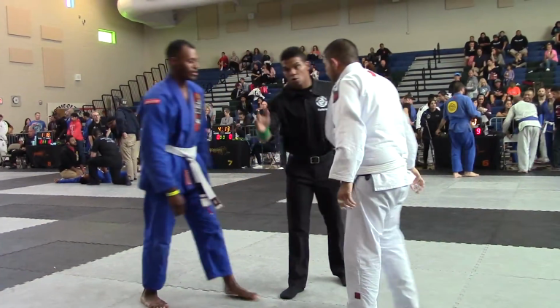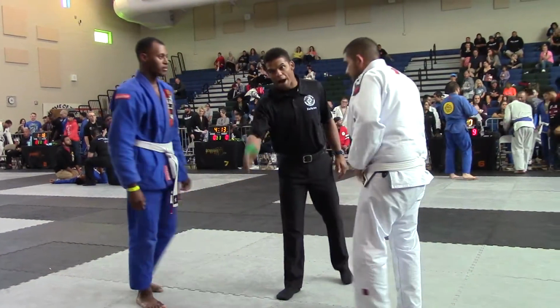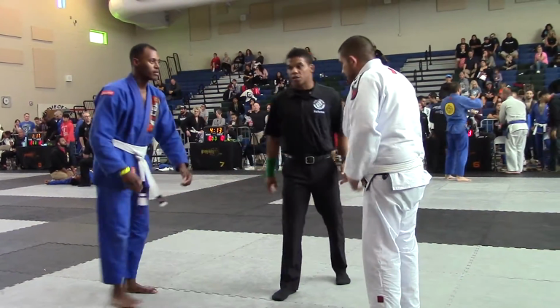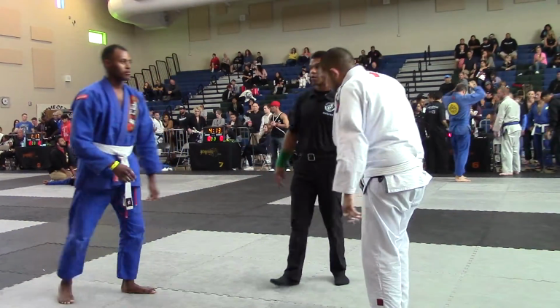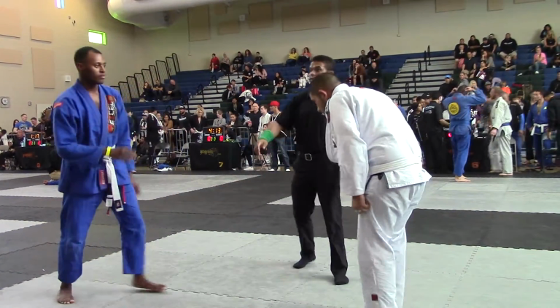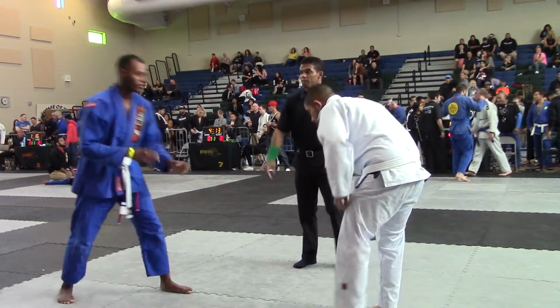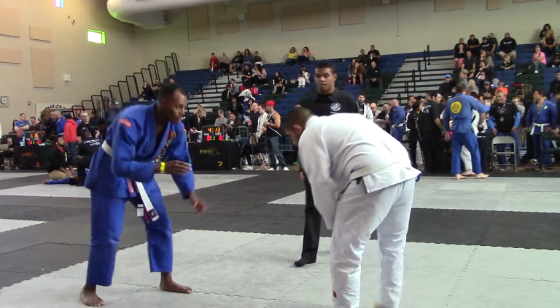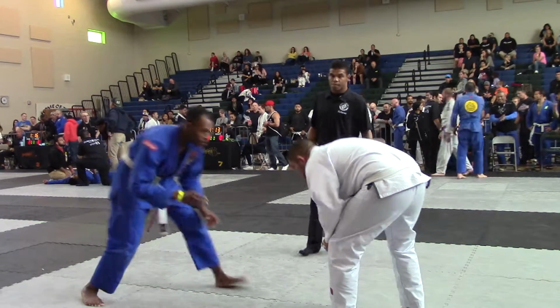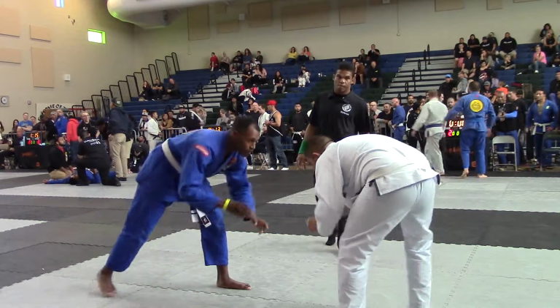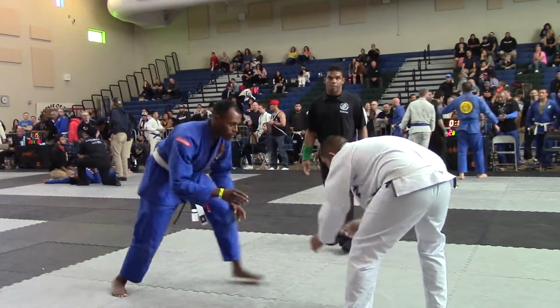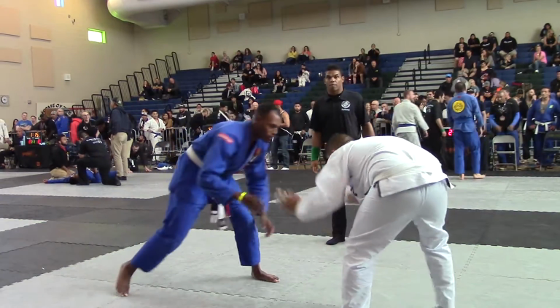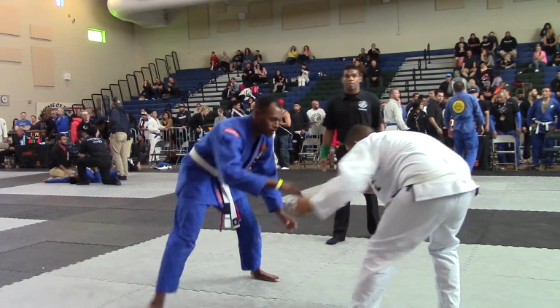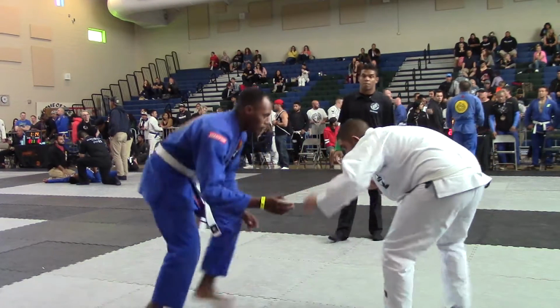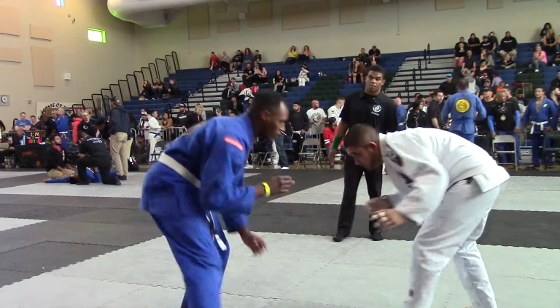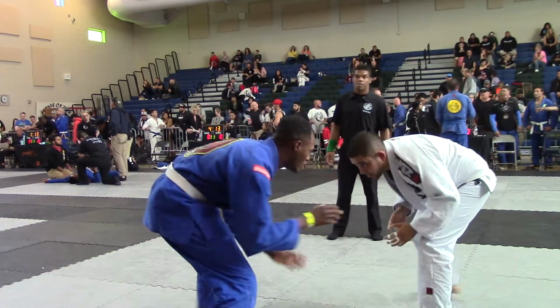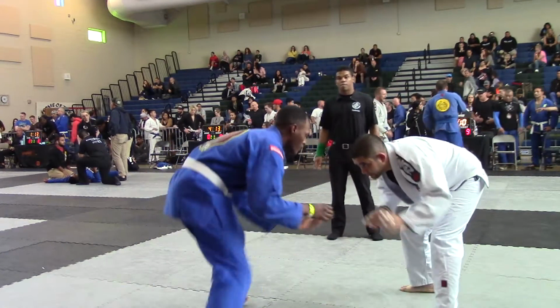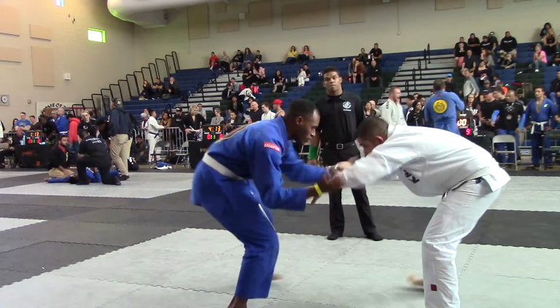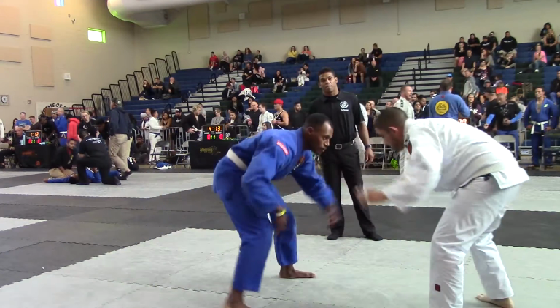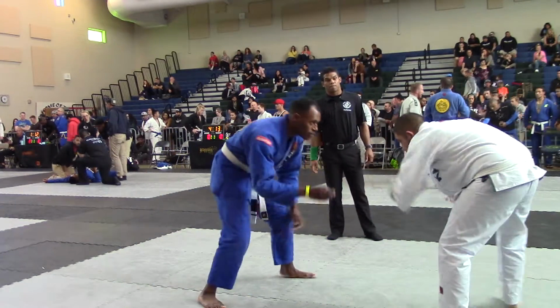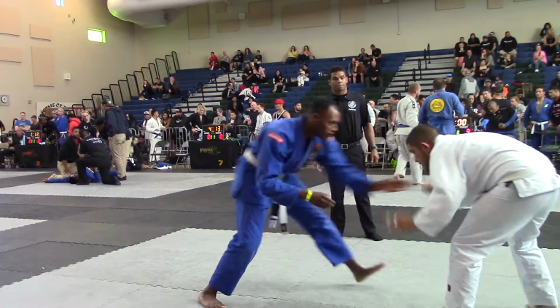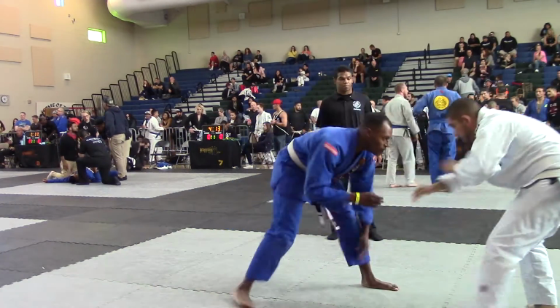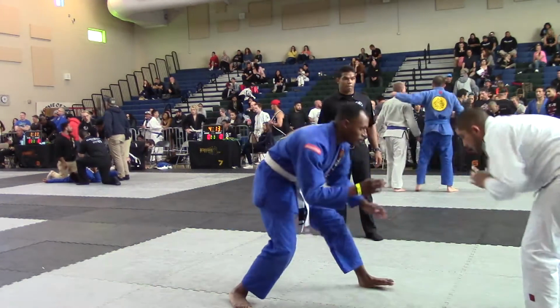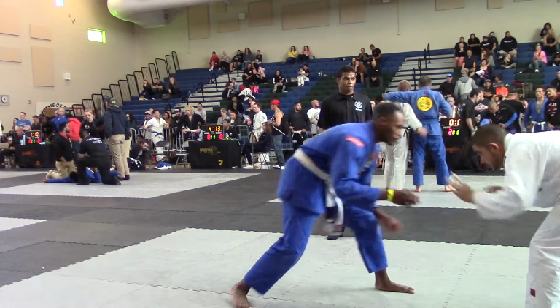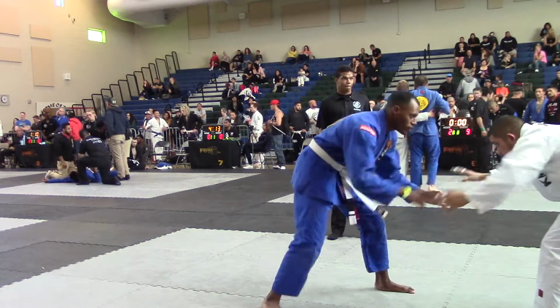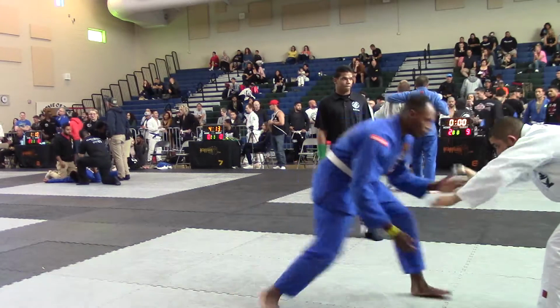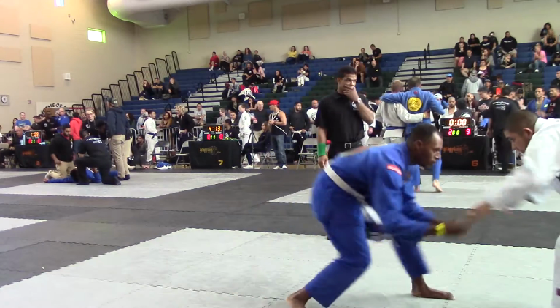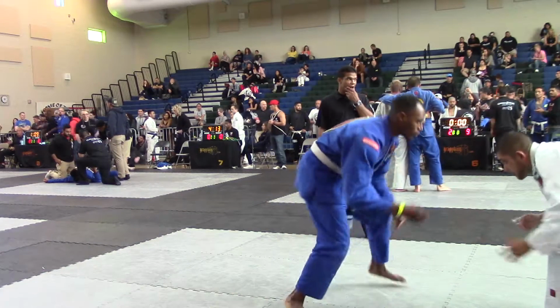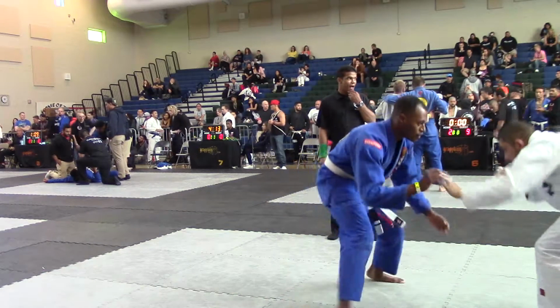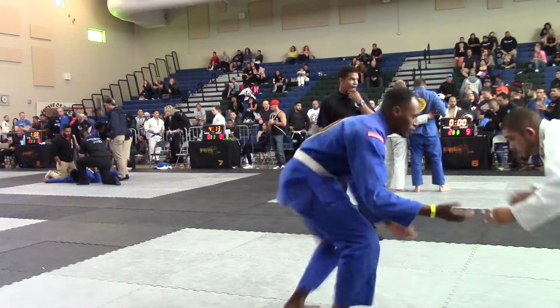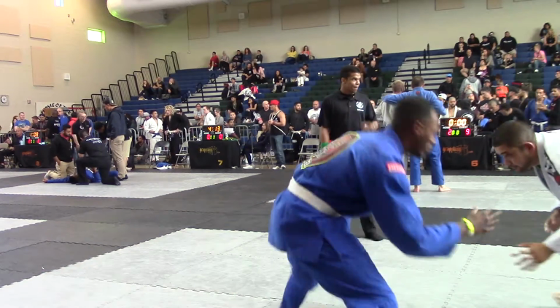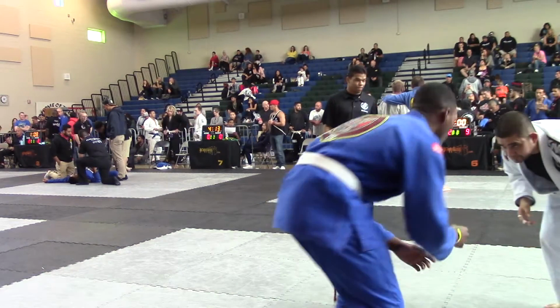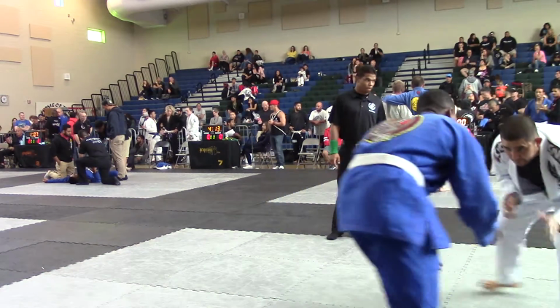How much? Let's go! Watch your grips, Rose. Remember when you're going to guard, change levels. Change levels and you go for it.